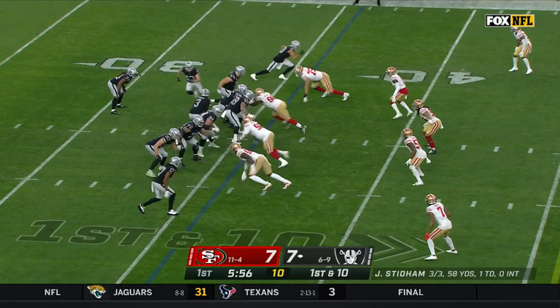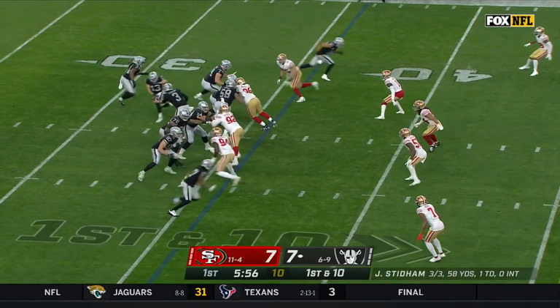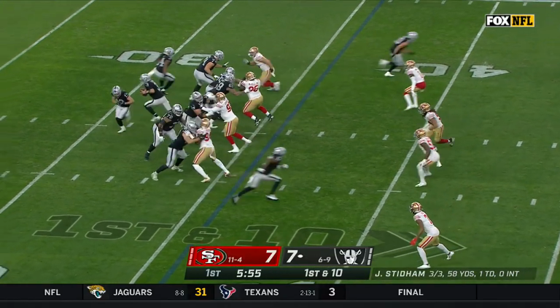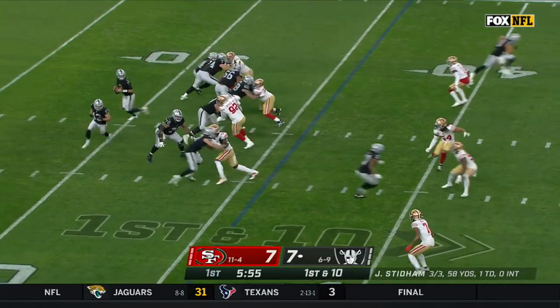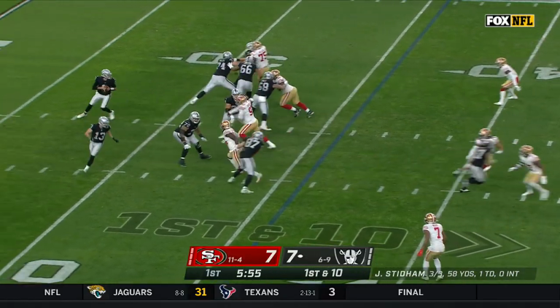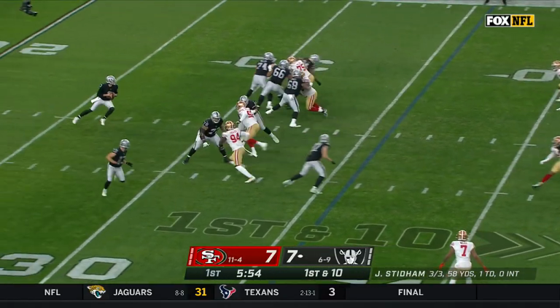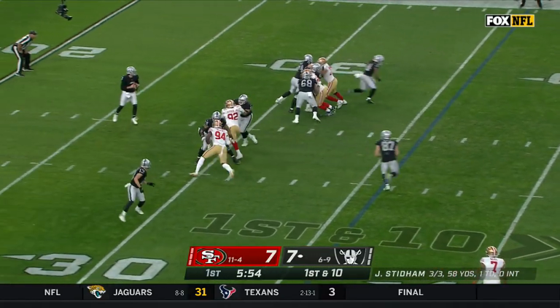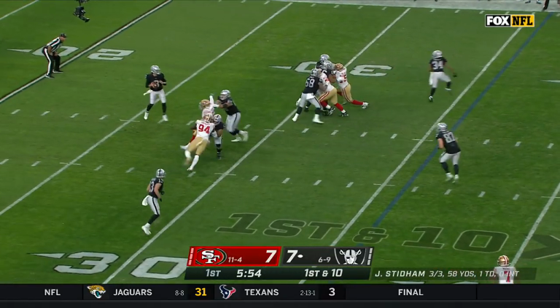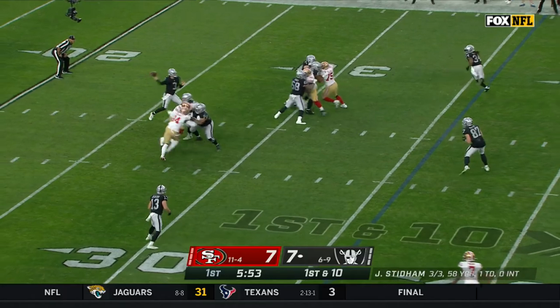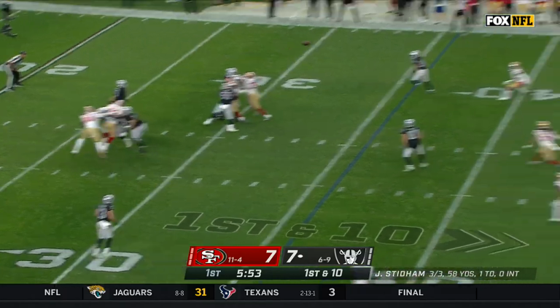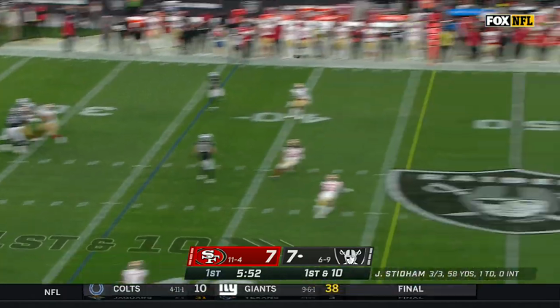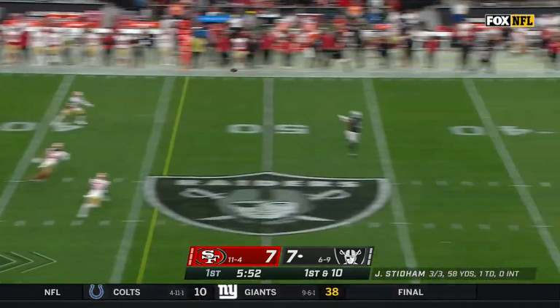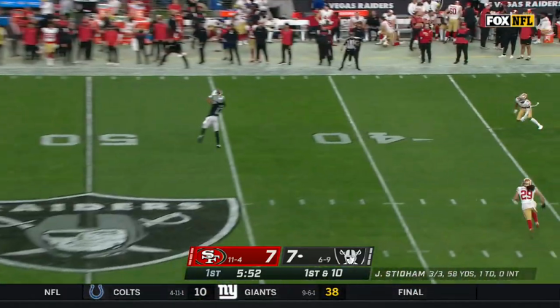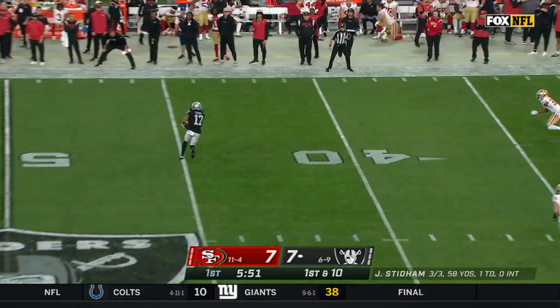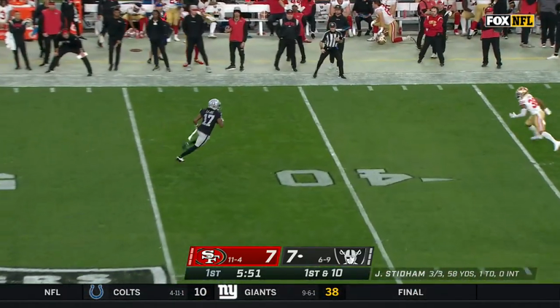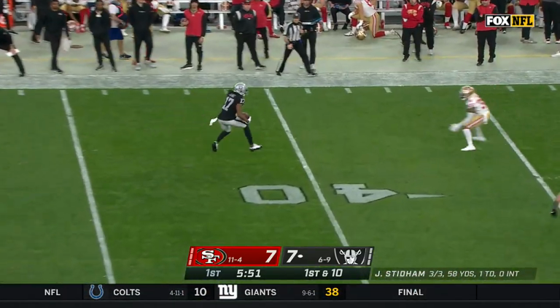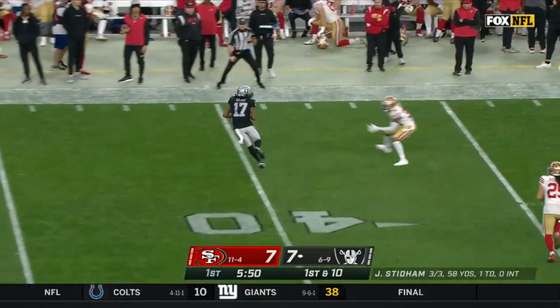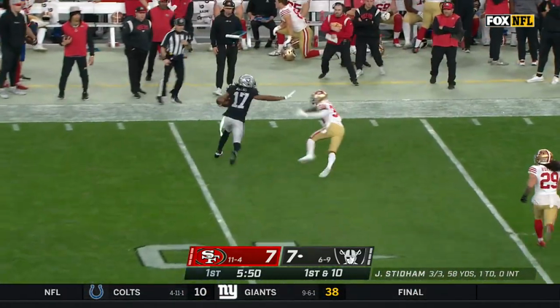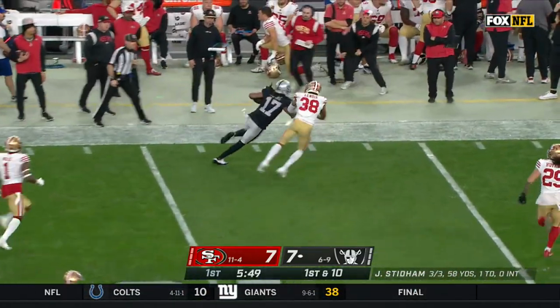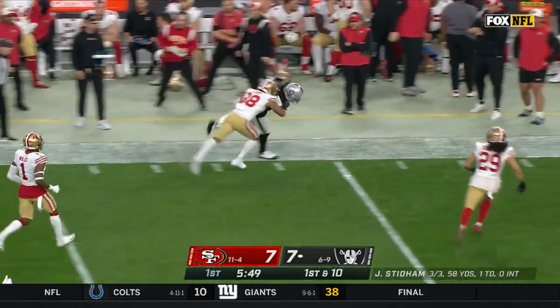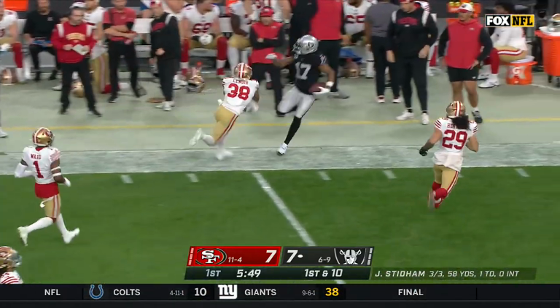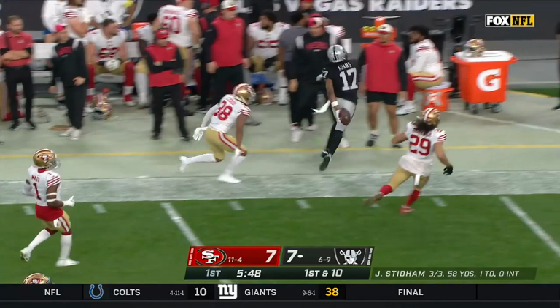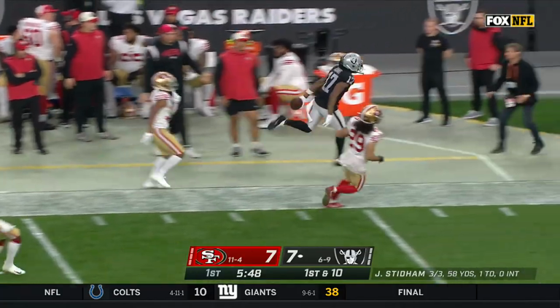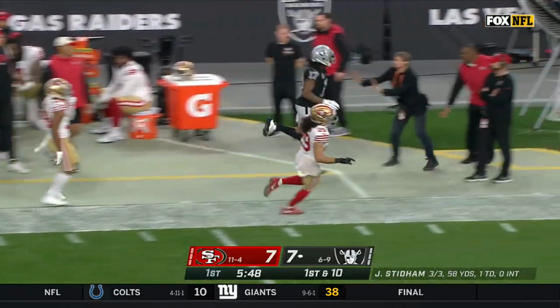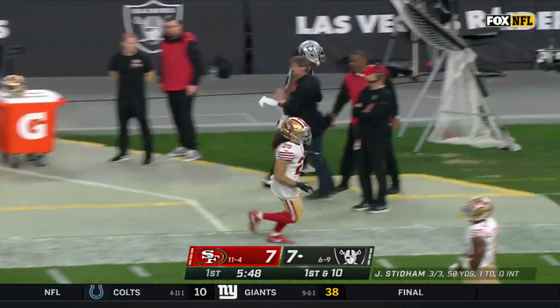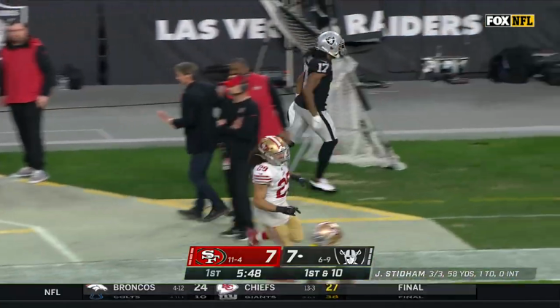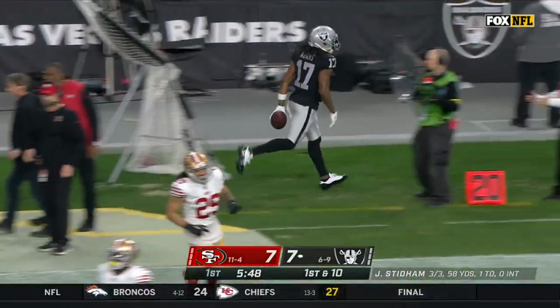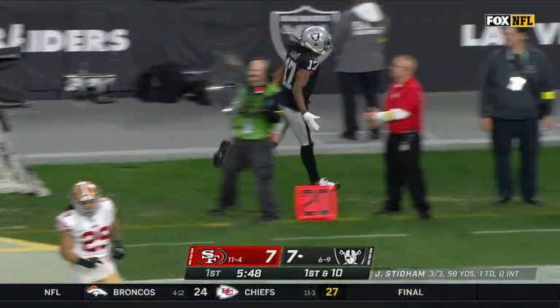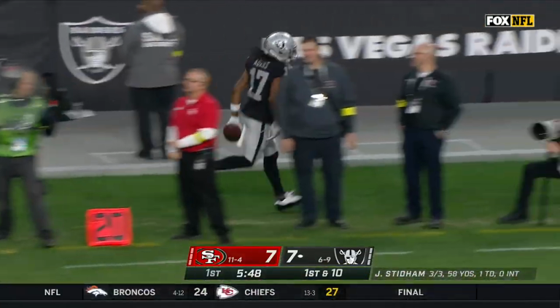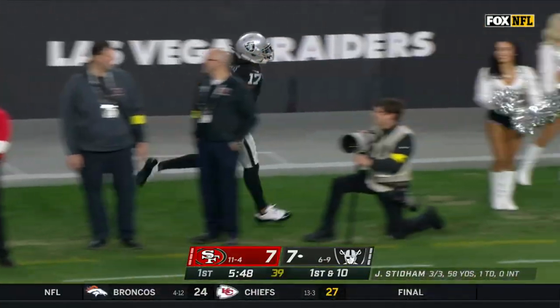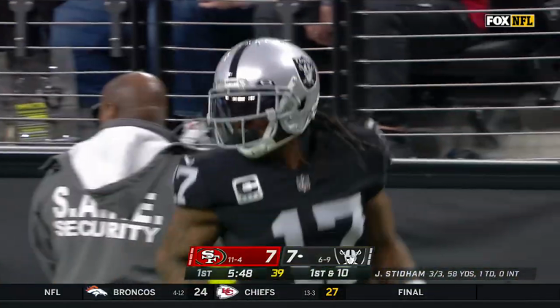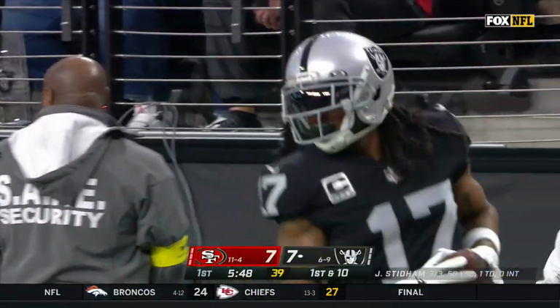First down and 10 at the 36. Off the play fake, Stidham with time open and Adams dancing down the sideline and out of bounds inside the San Francisco 40.